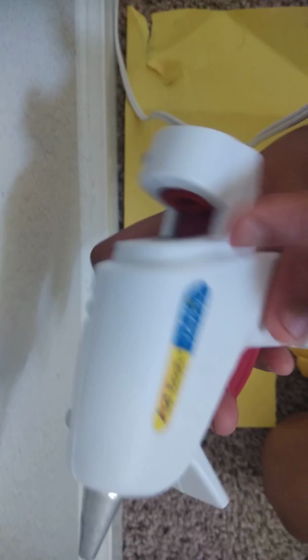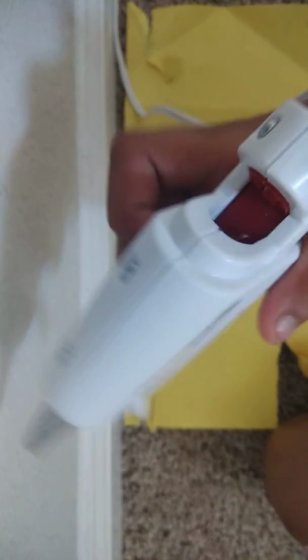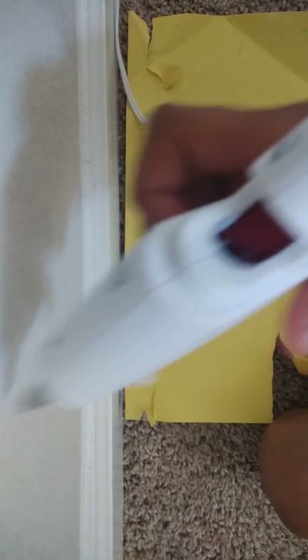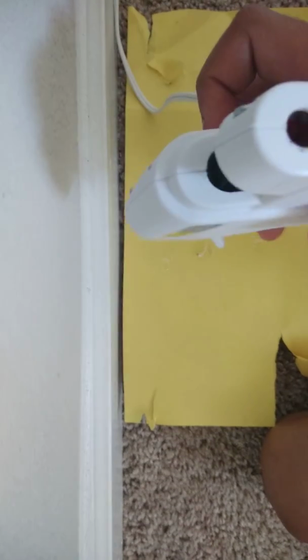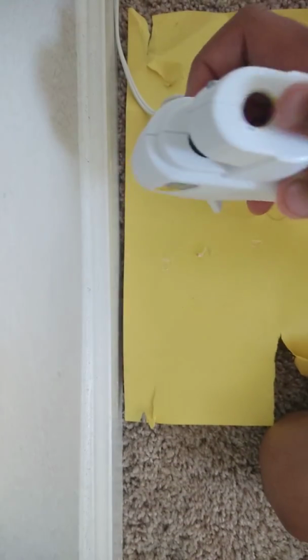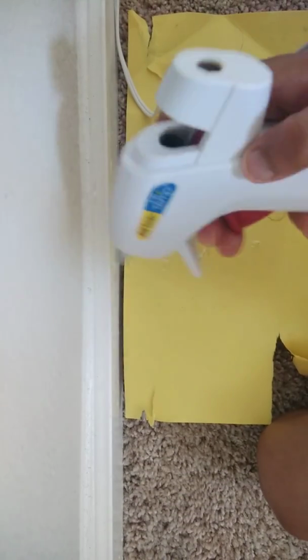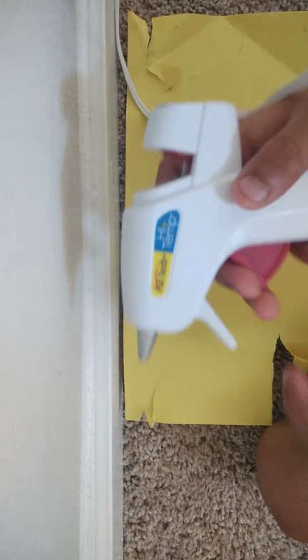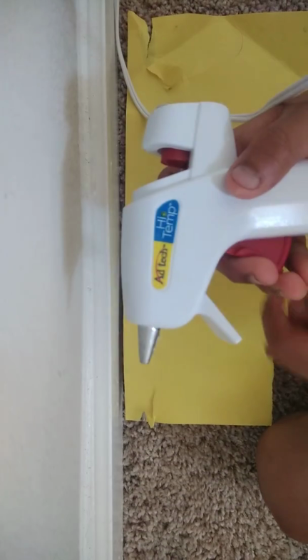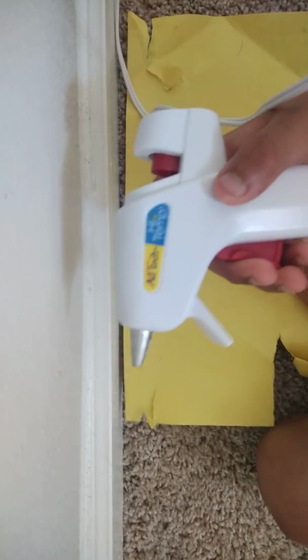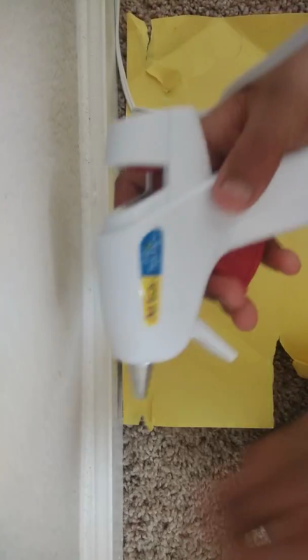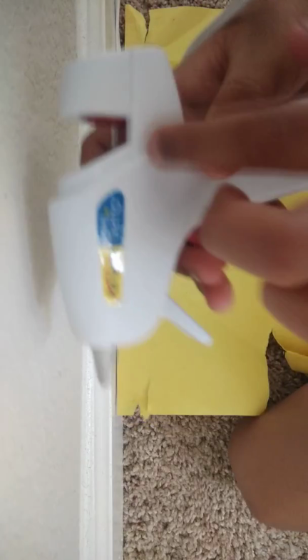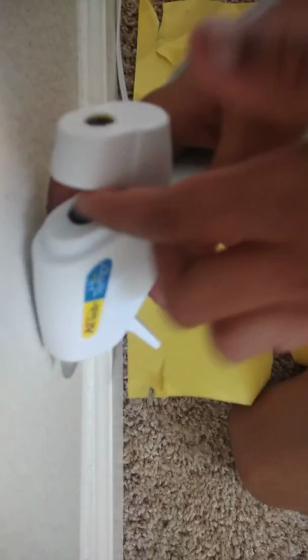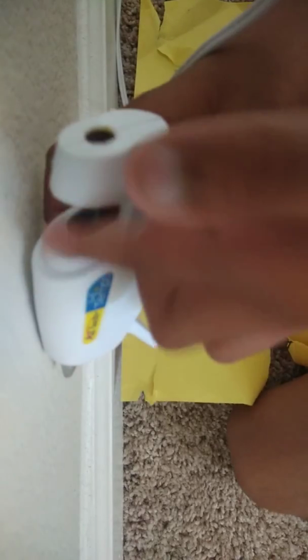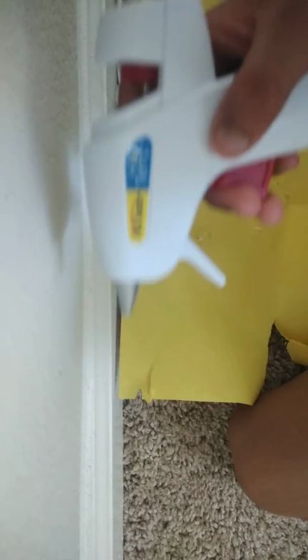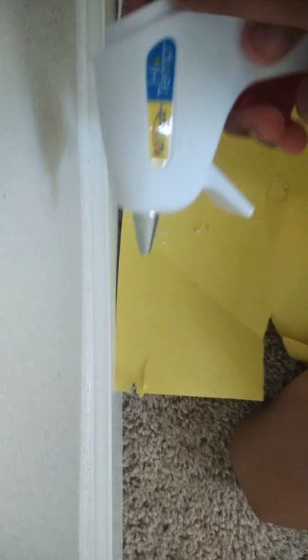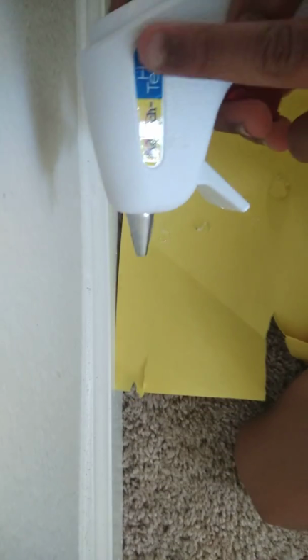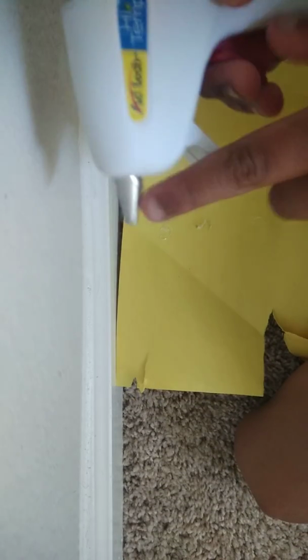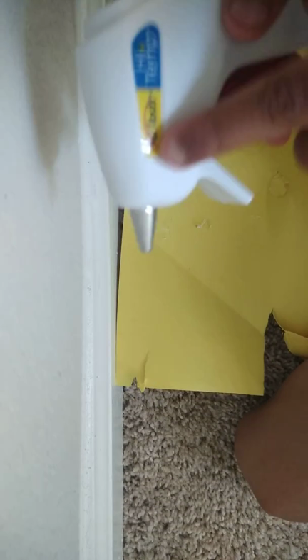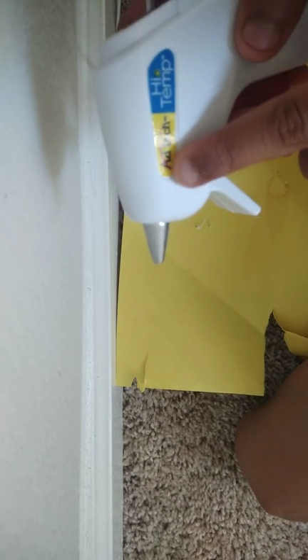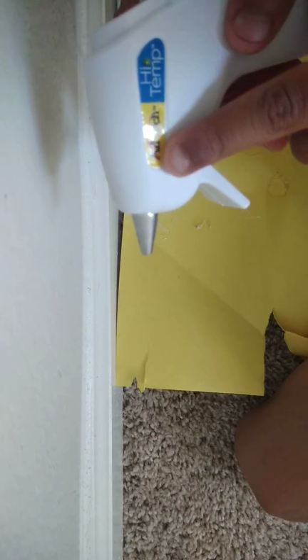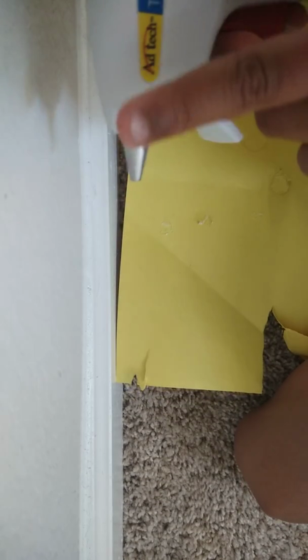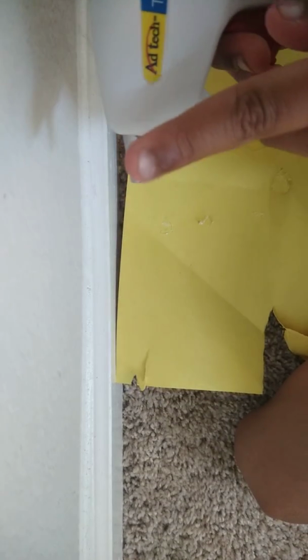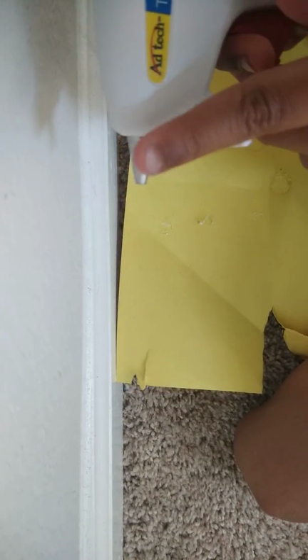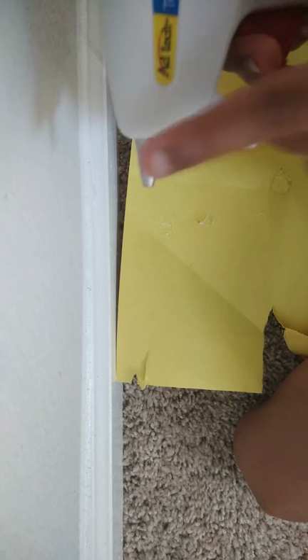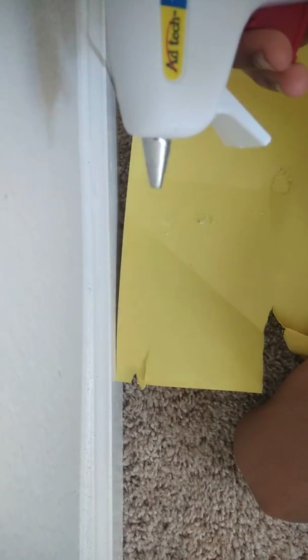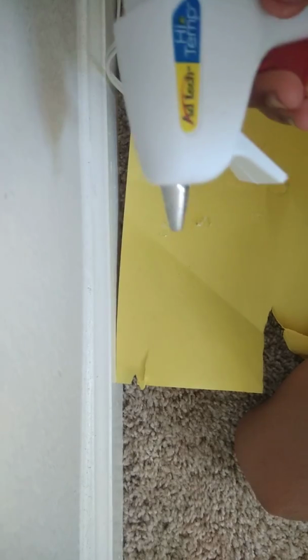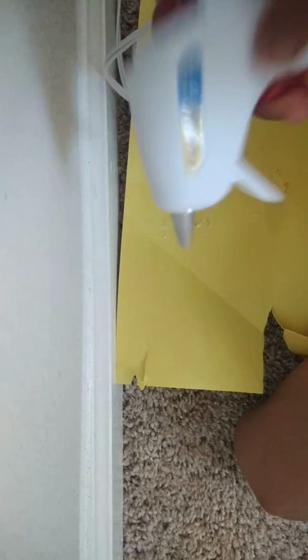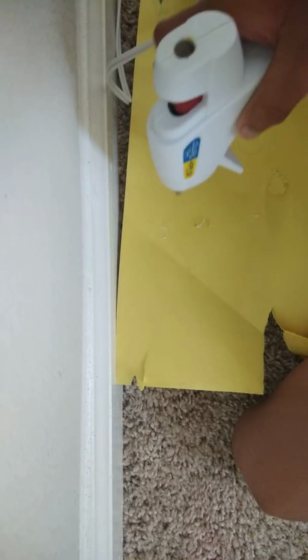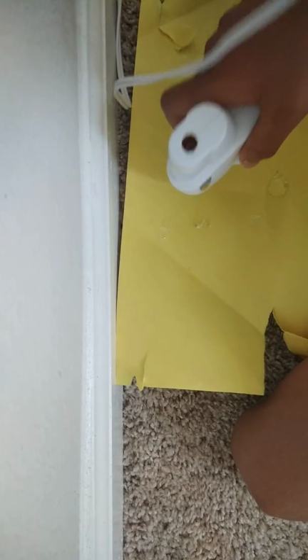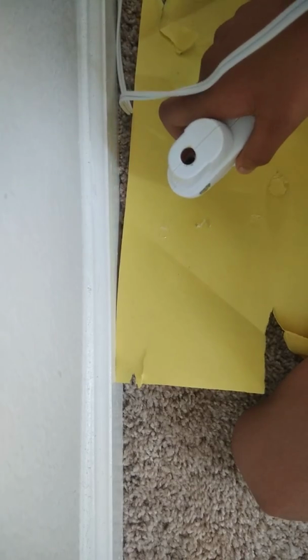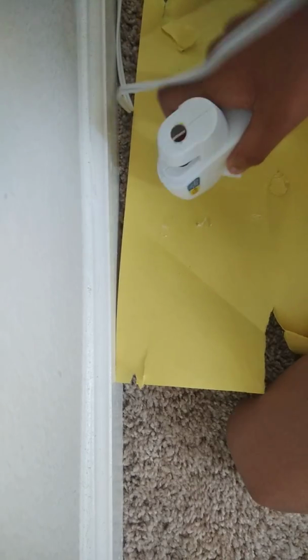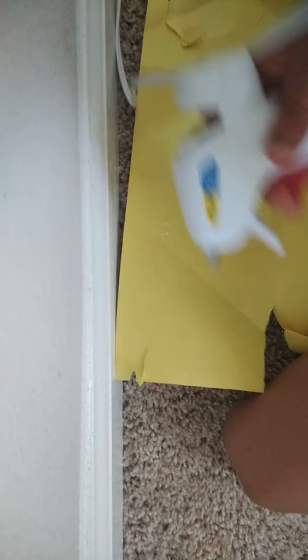This is where you're gonna insert the glue stick. This part pushes it all the way through, it reaches the metal part, and it melts the glue and makes it come out.